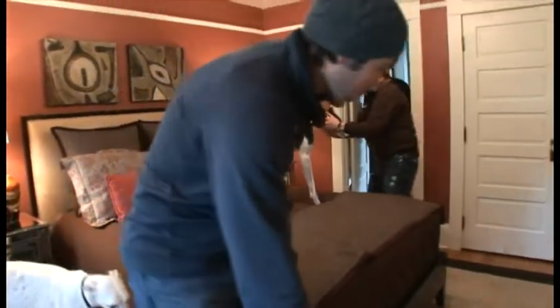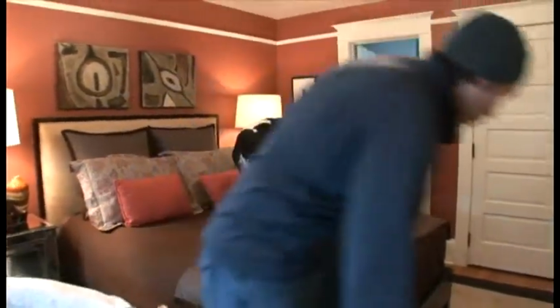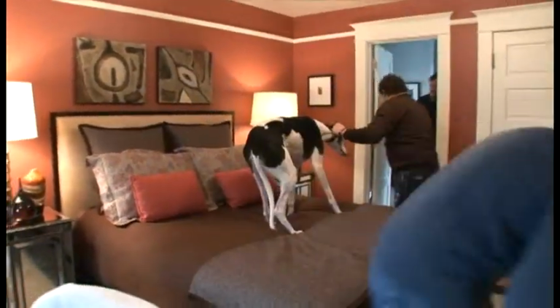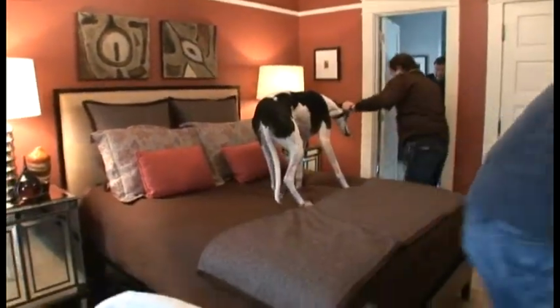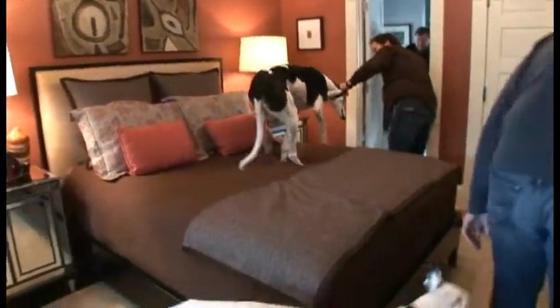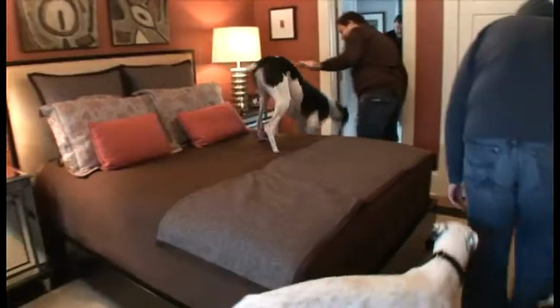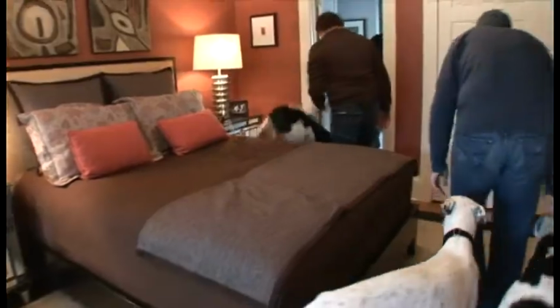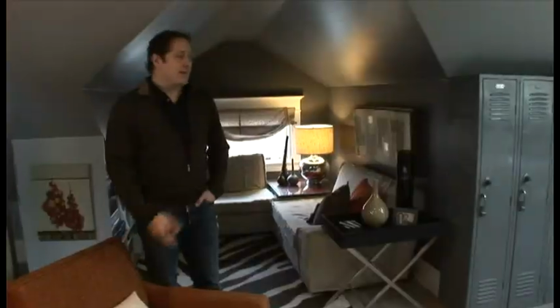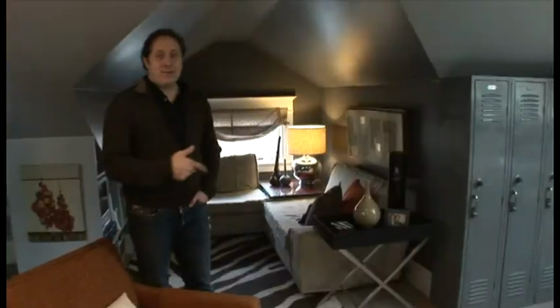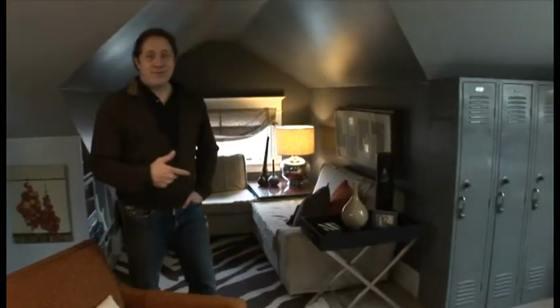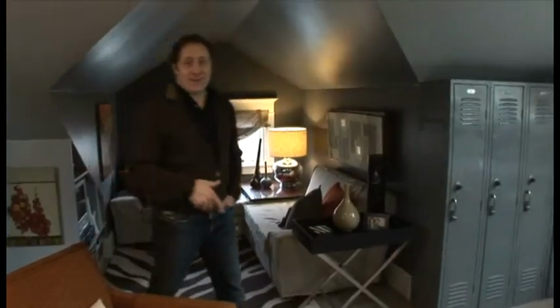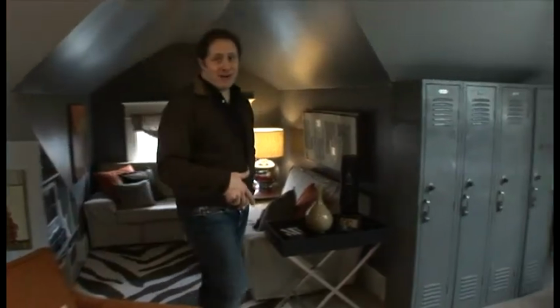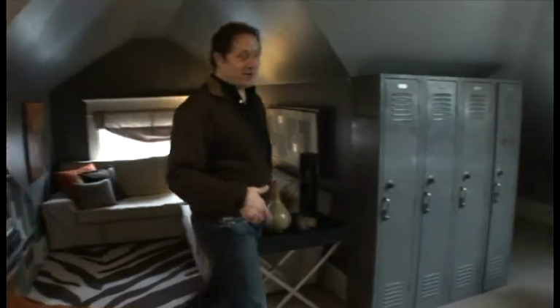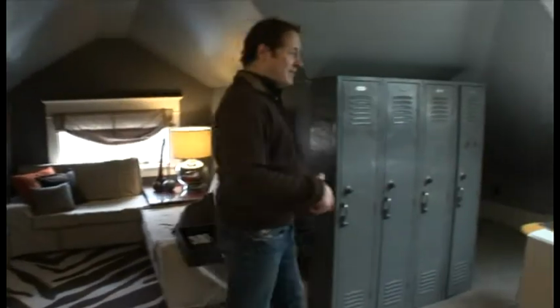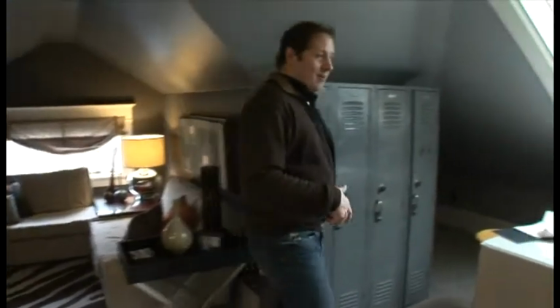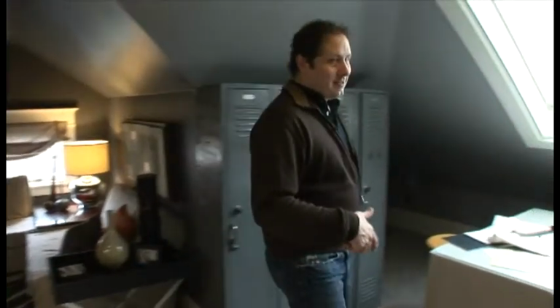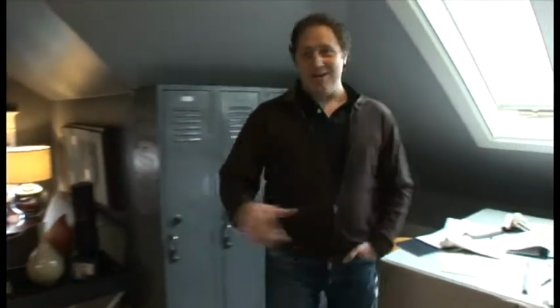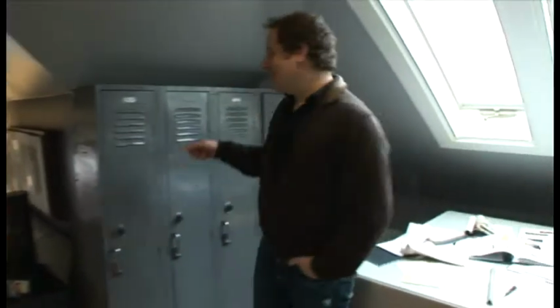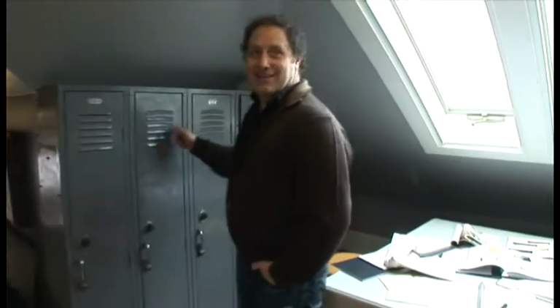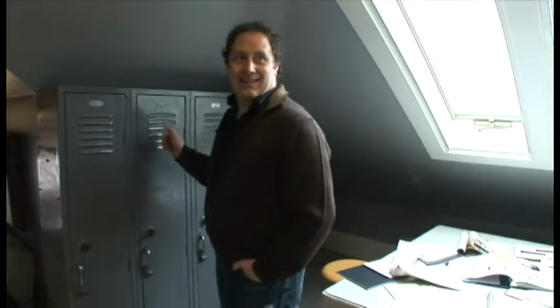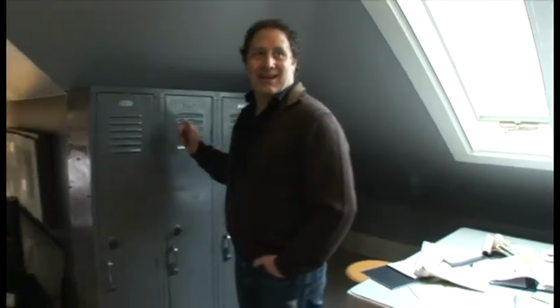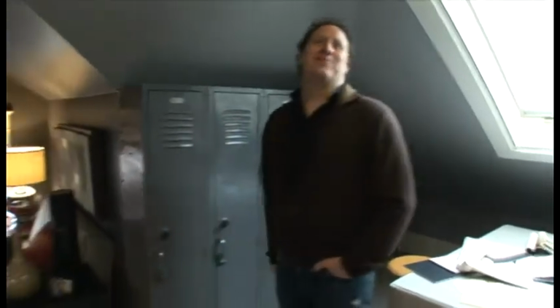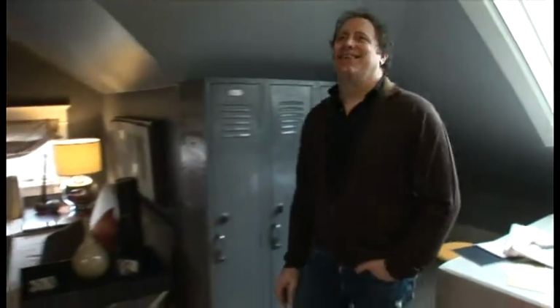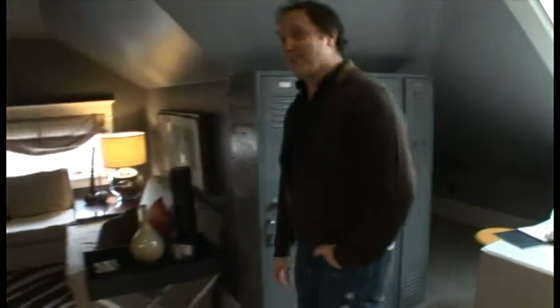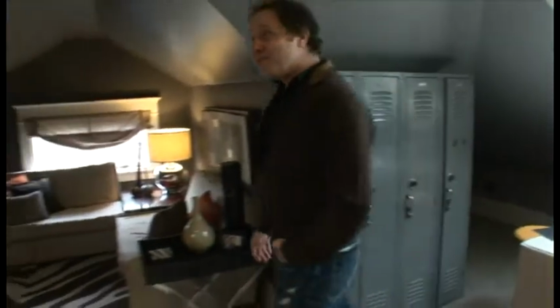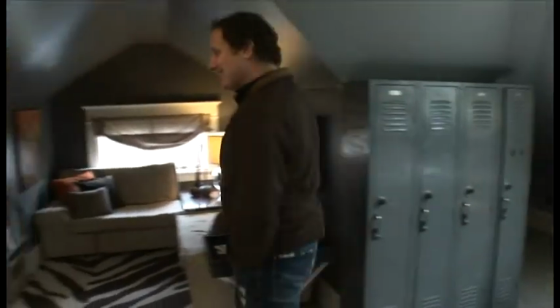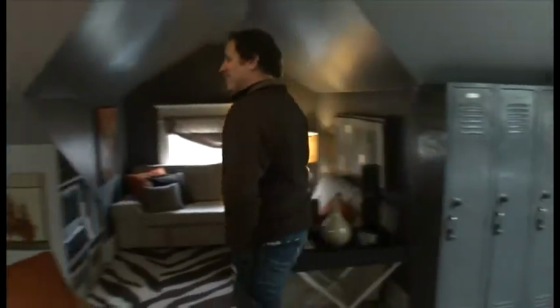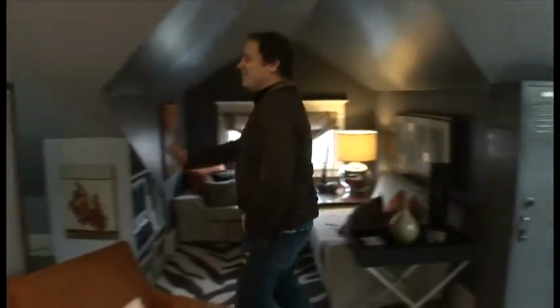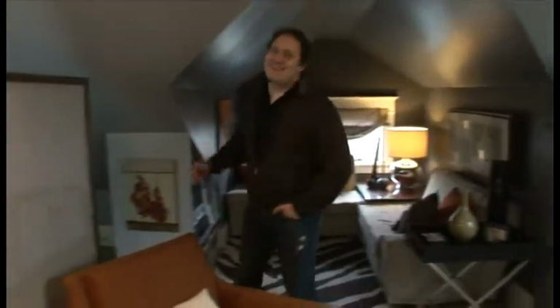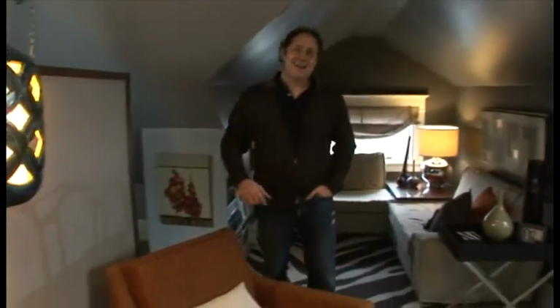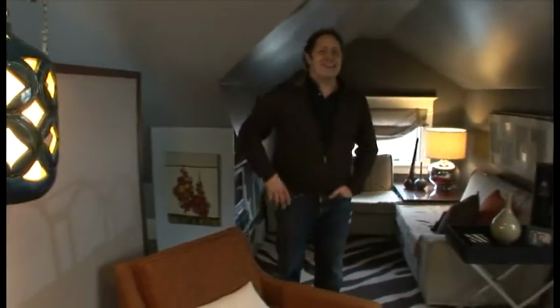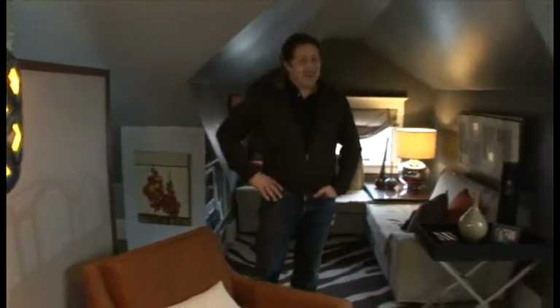A lot of people's most favorite item up here is the lockers — yeah, a lot of people's favorite. I'm going to Texas tomorrow.